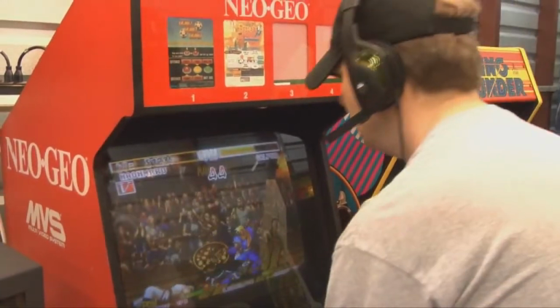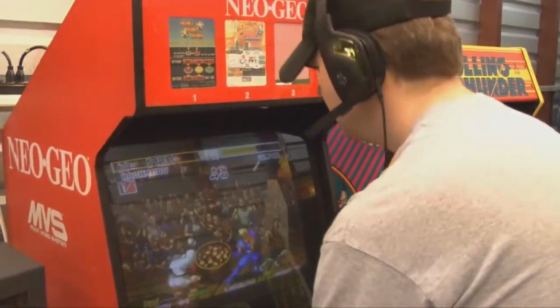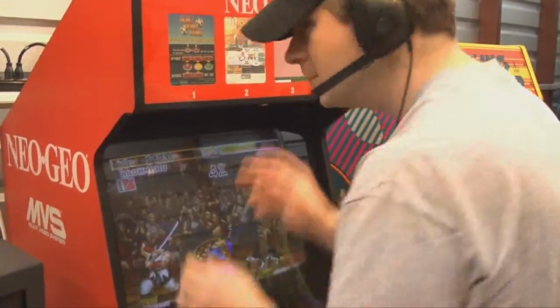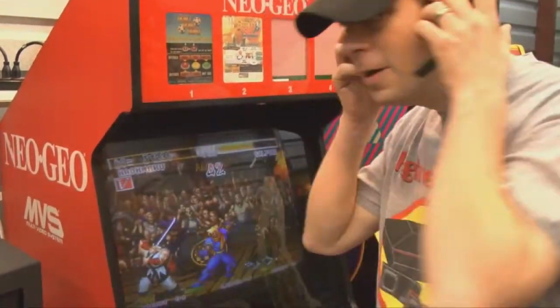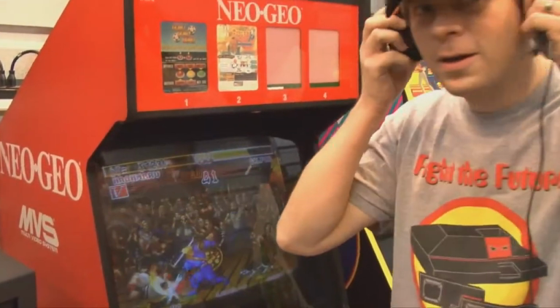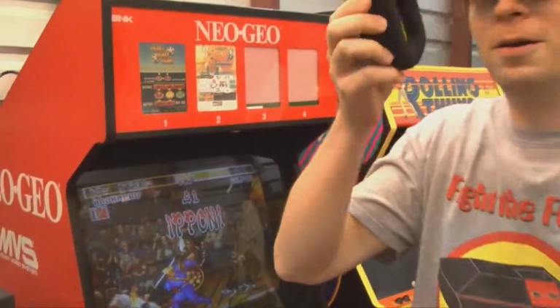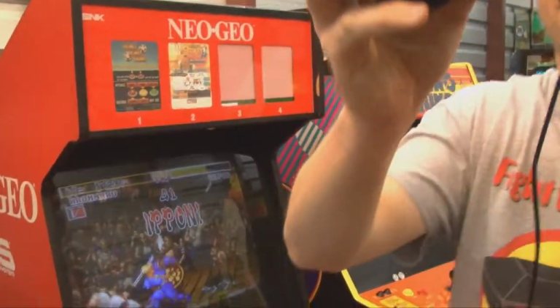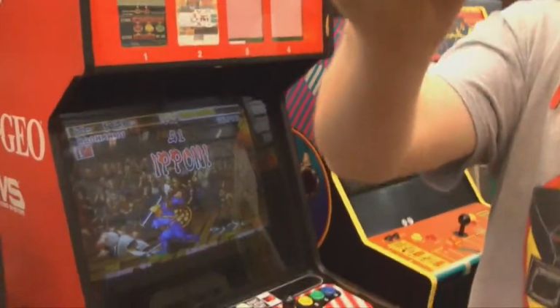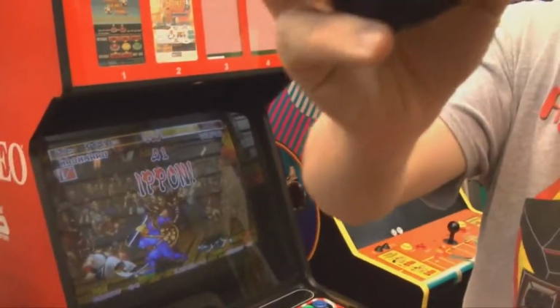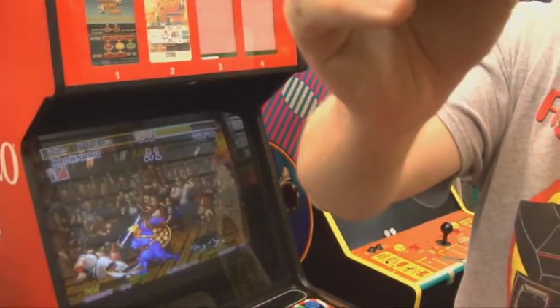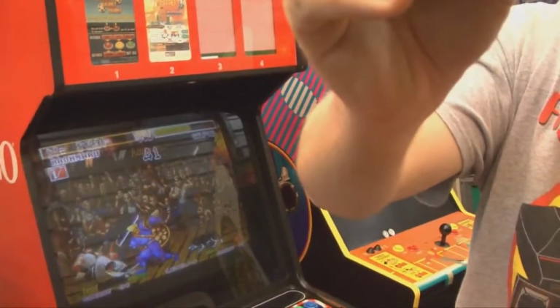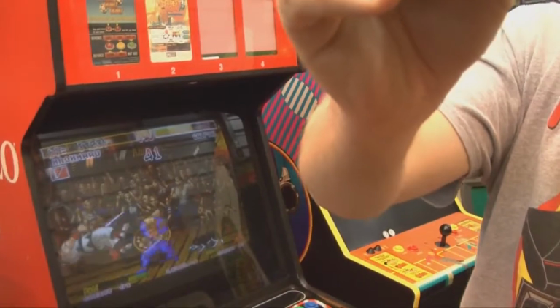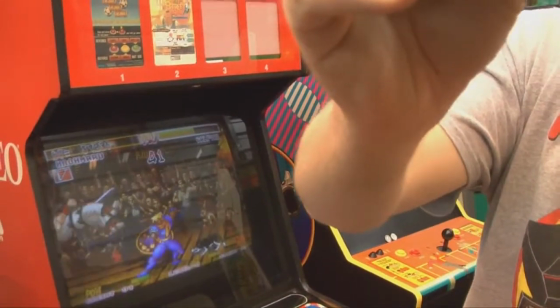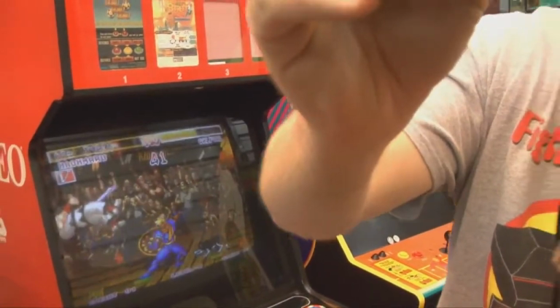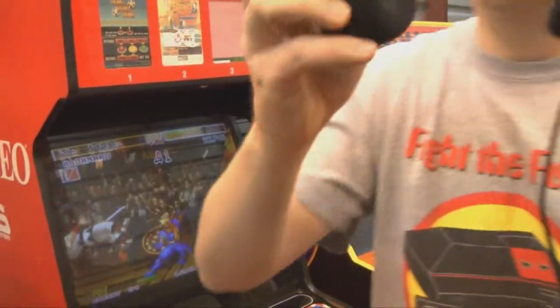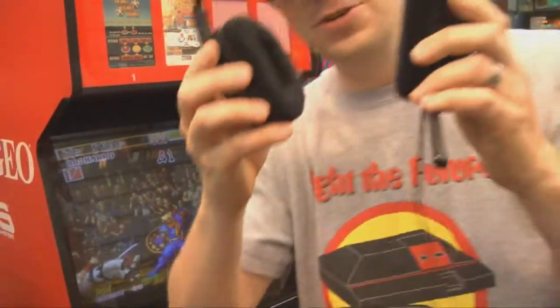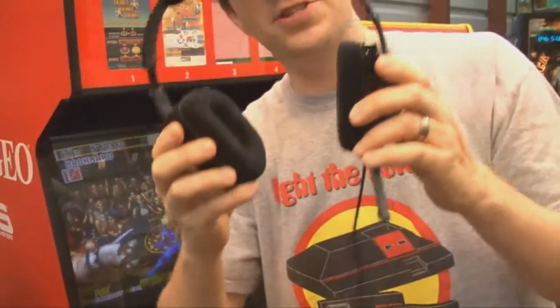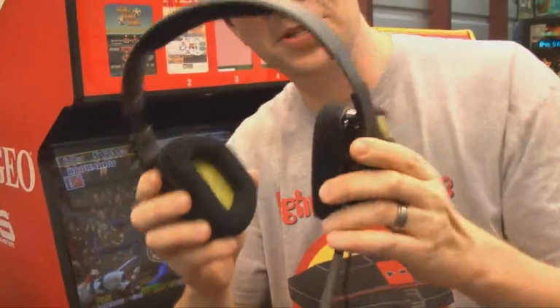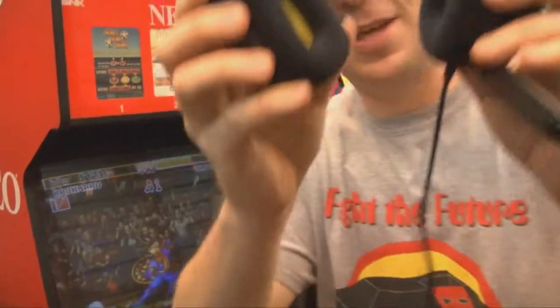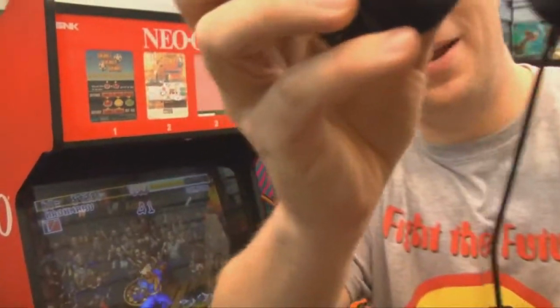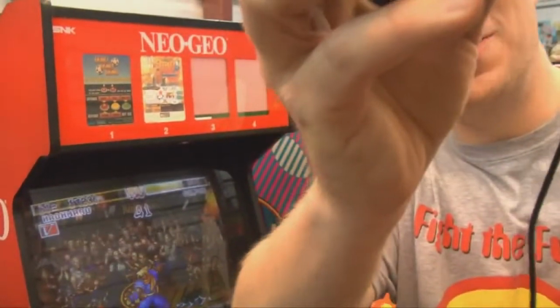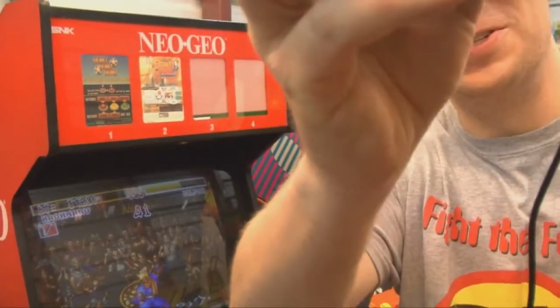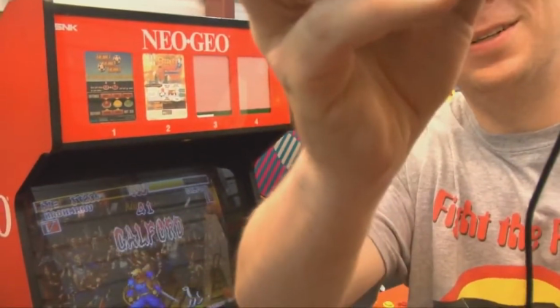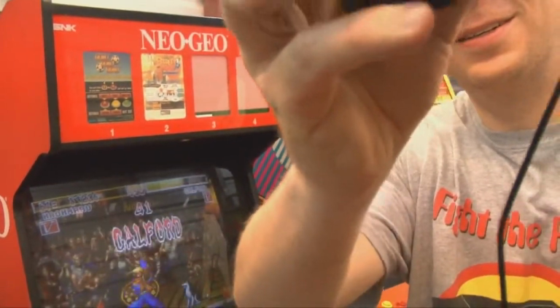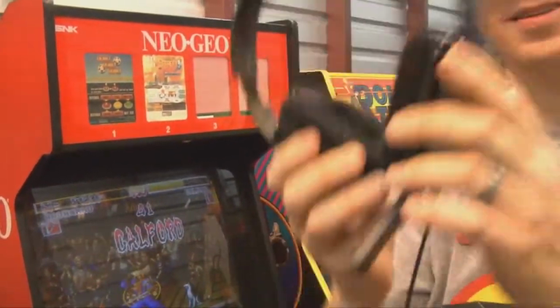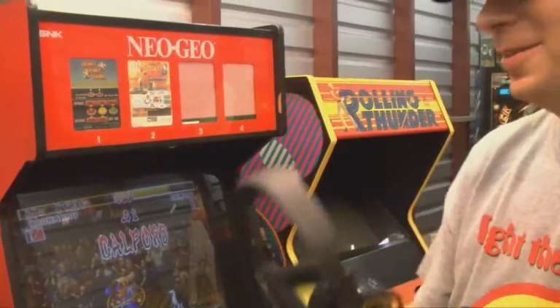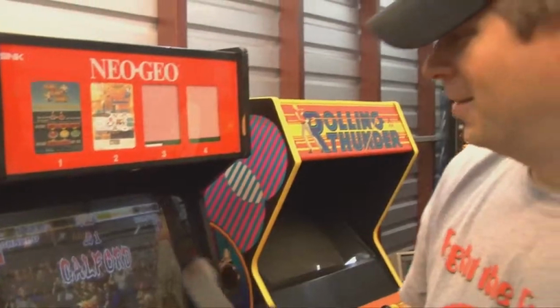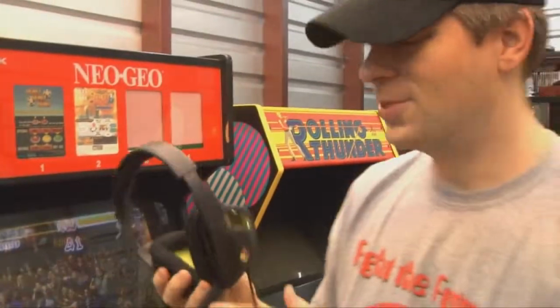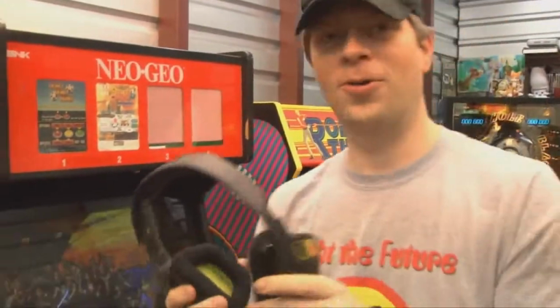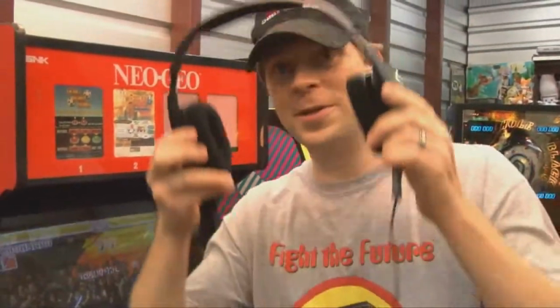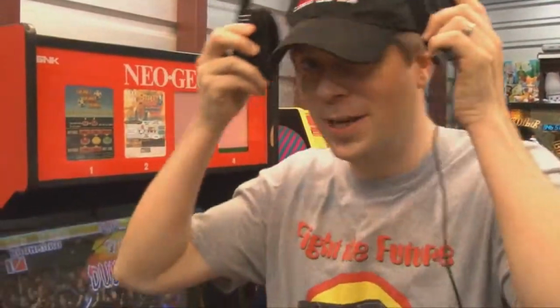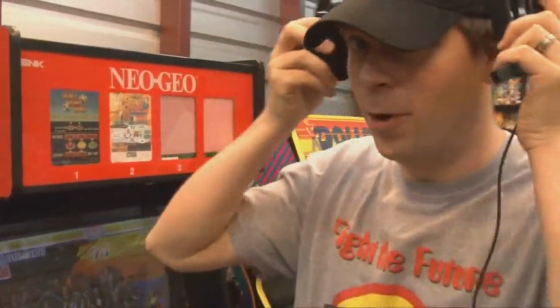Sound quality is pretty good, as you can hear here. Can you see the sound? It's coming out of the headphones. This is totally what these were intended for.